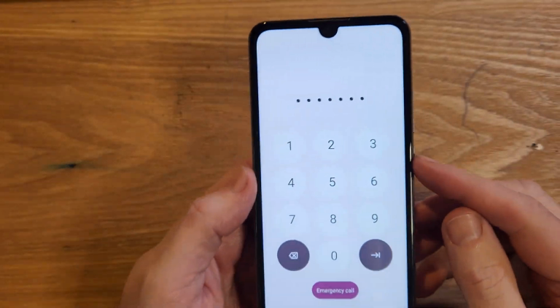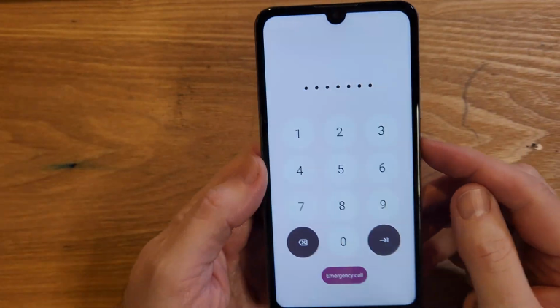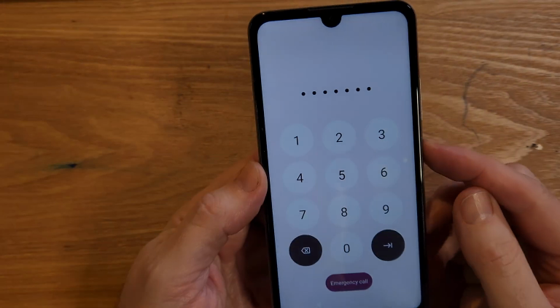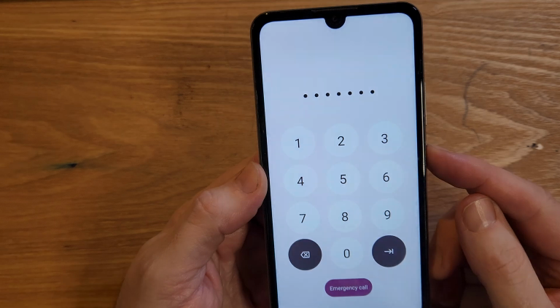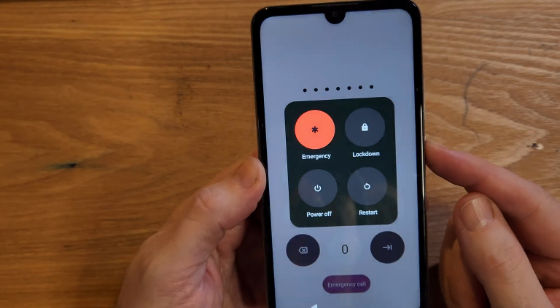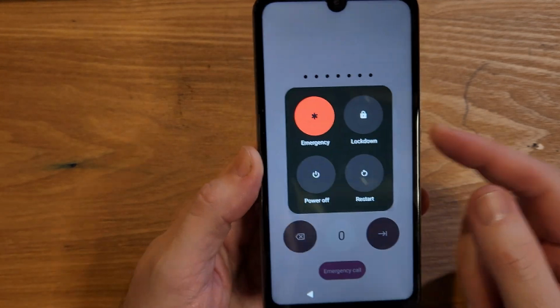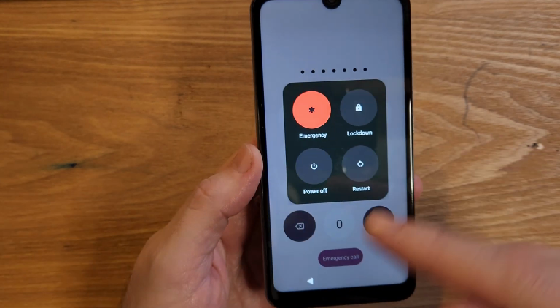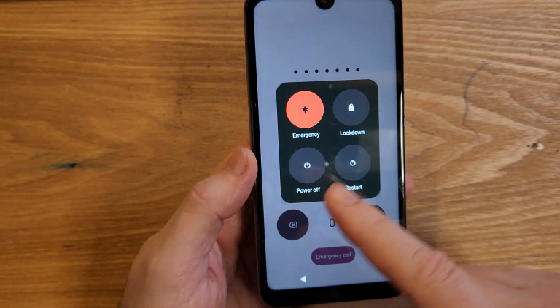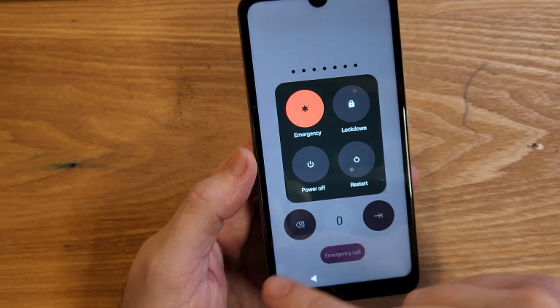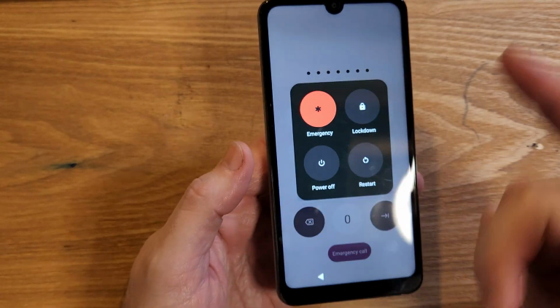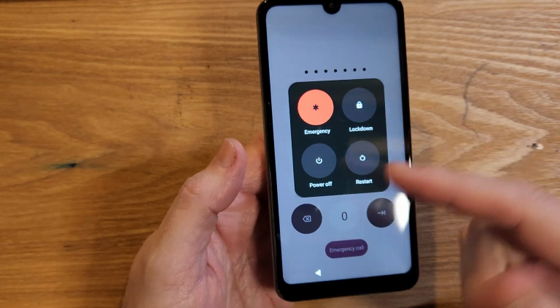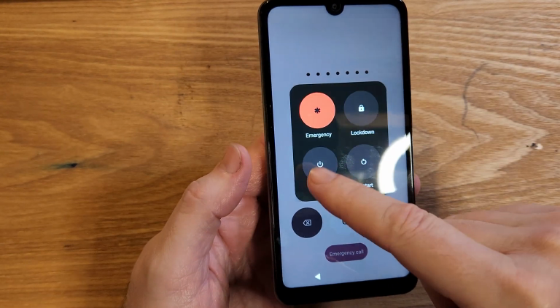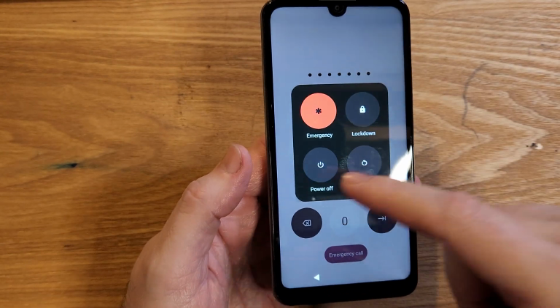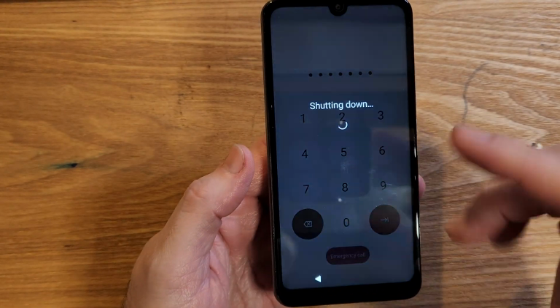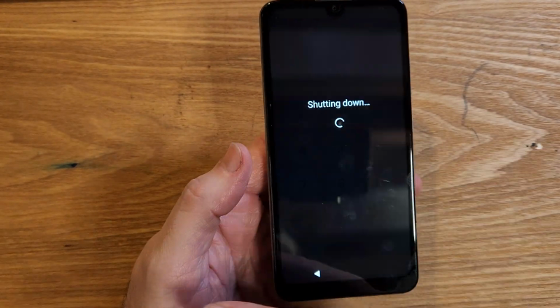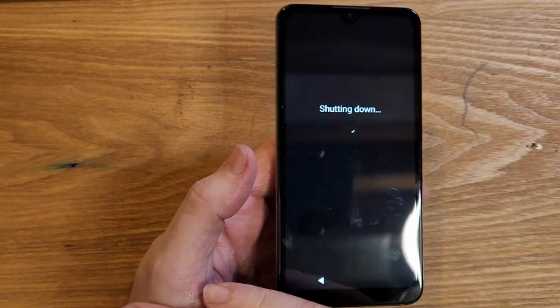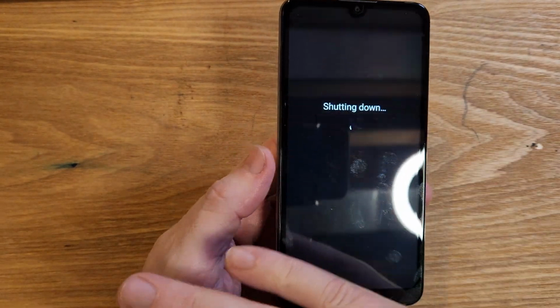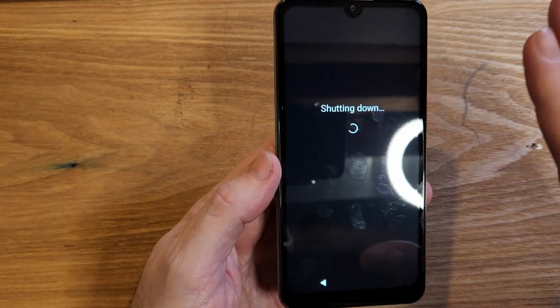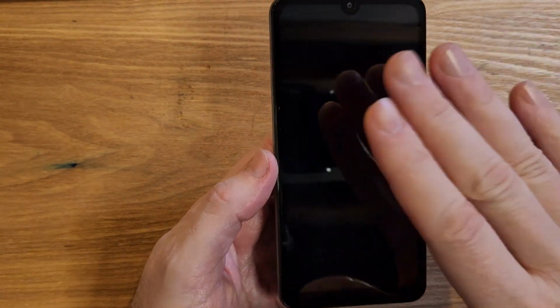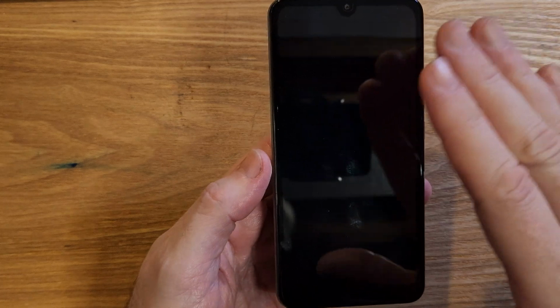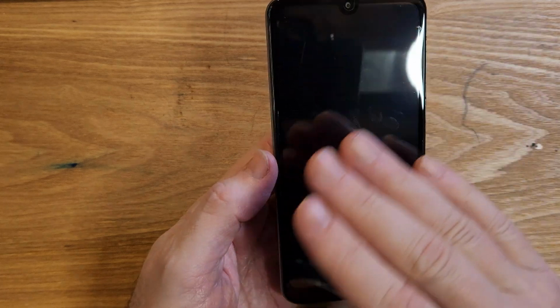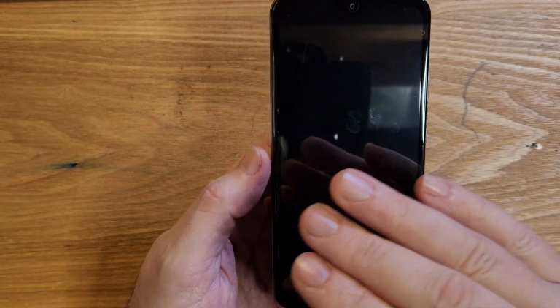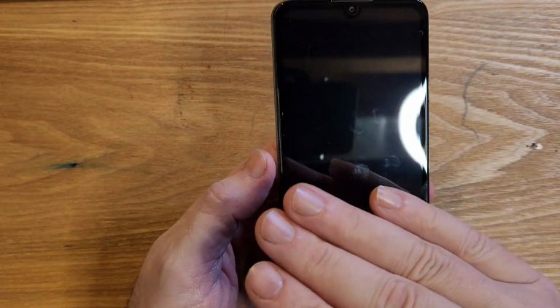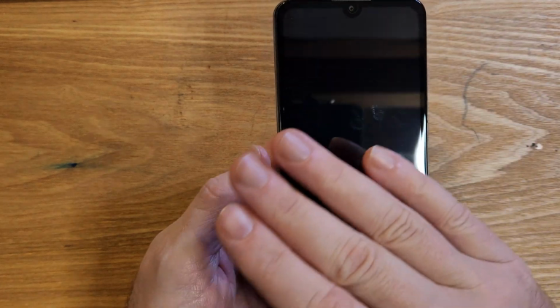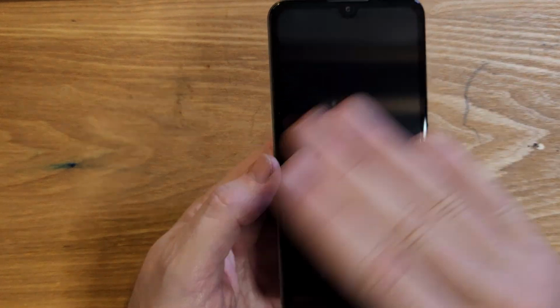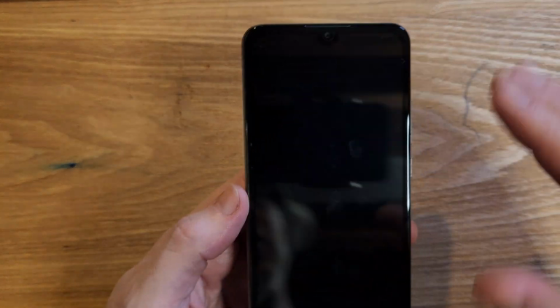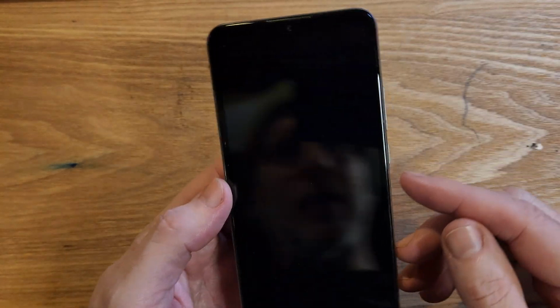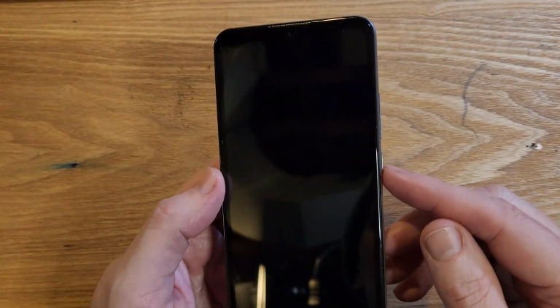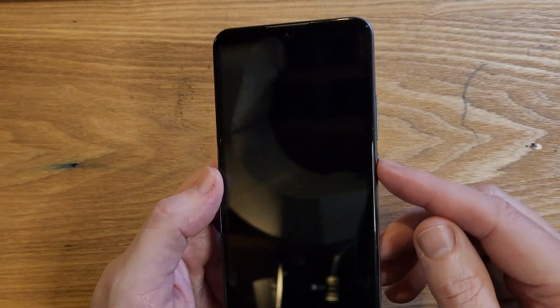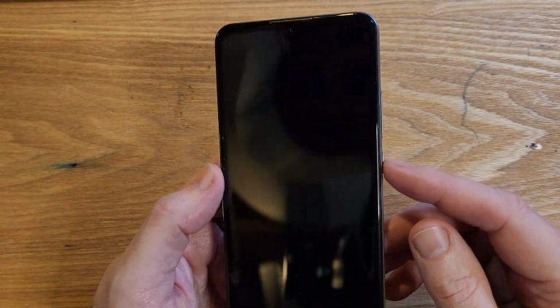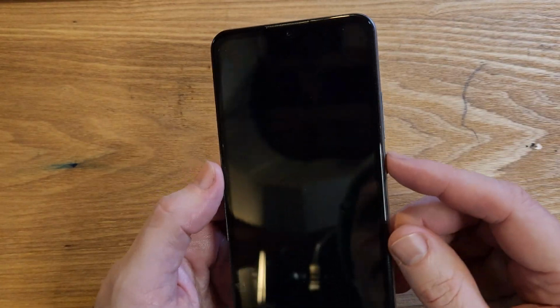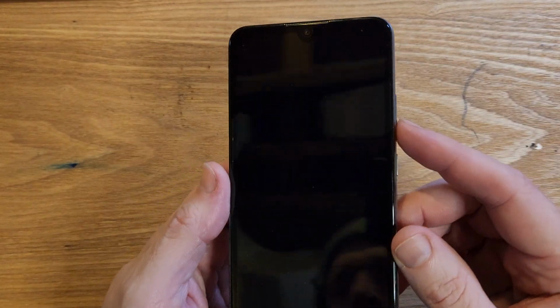The first thing we have to do is power the device off. We are going to have to reset it, and unfortunately you're going to lose everything — your phone numbers, your pictures, everything. So let's get it reset so we can reset your PIN, pattern, or password.